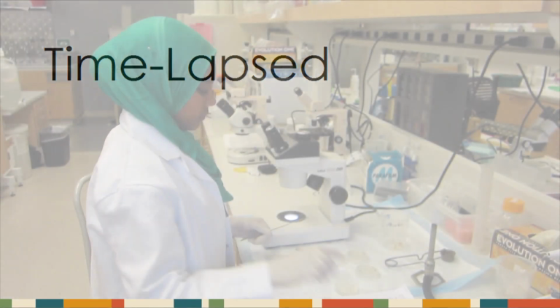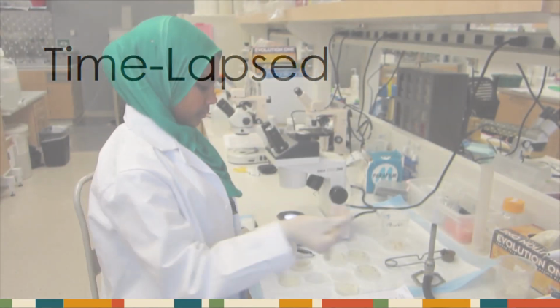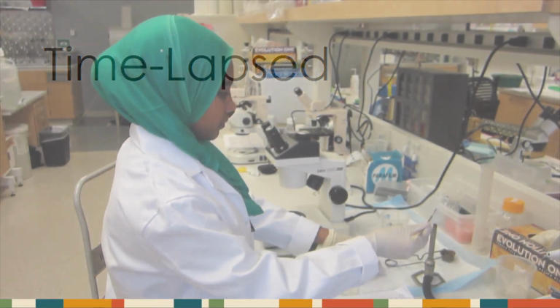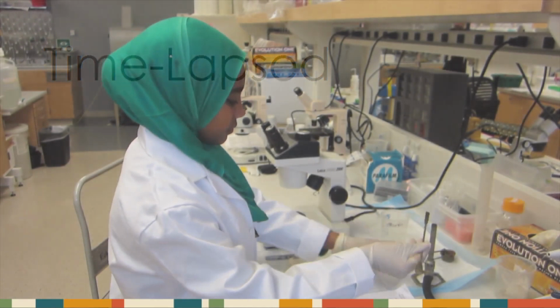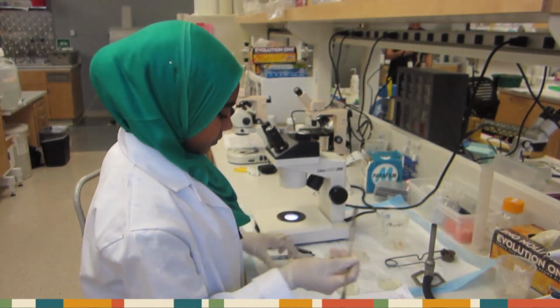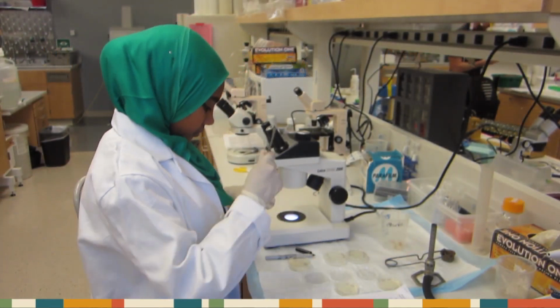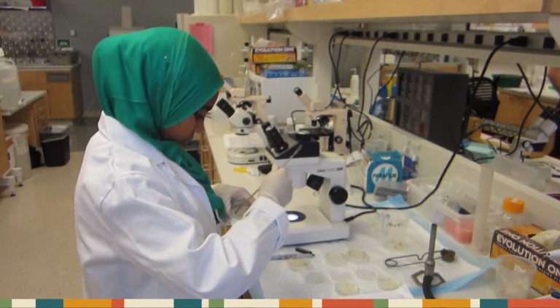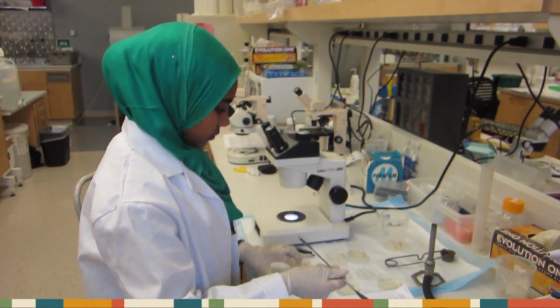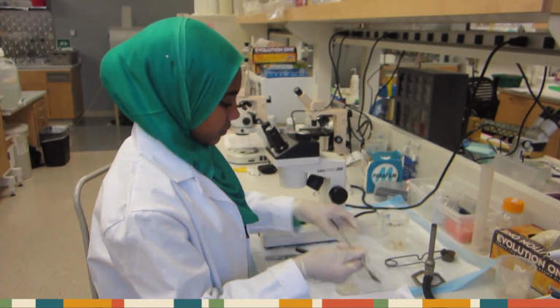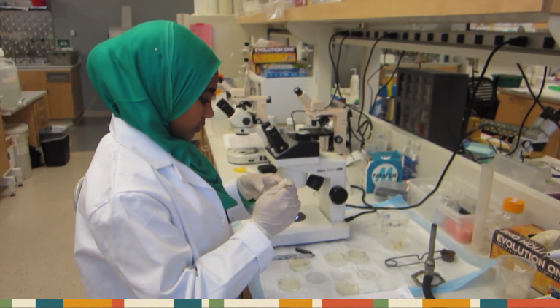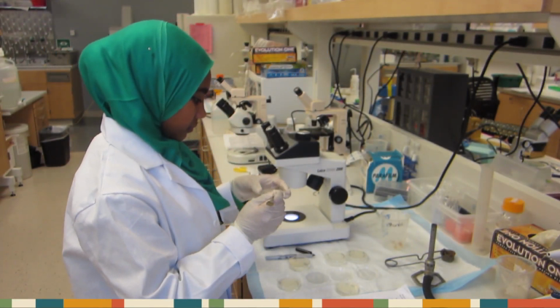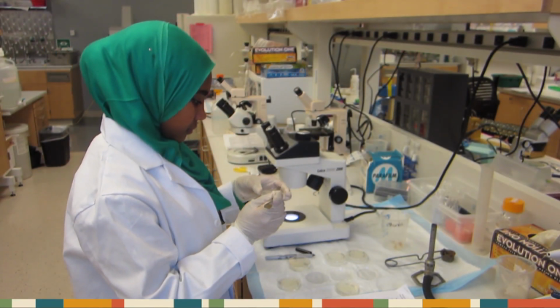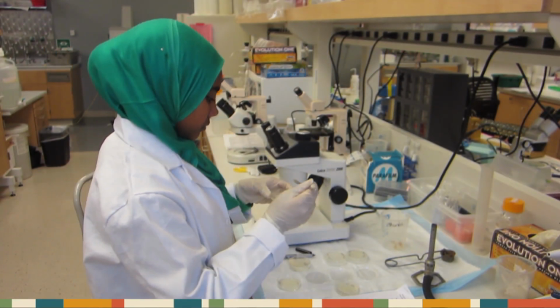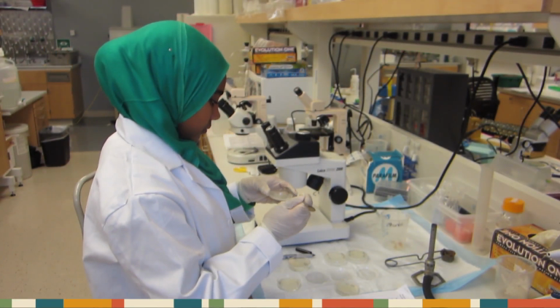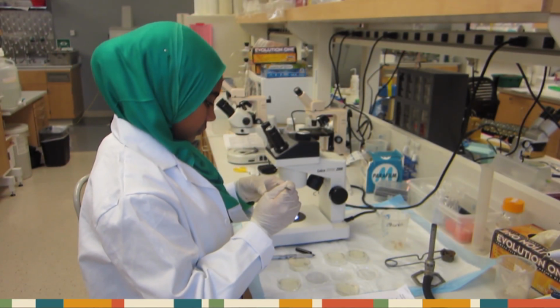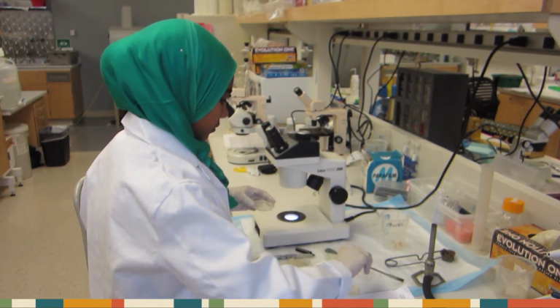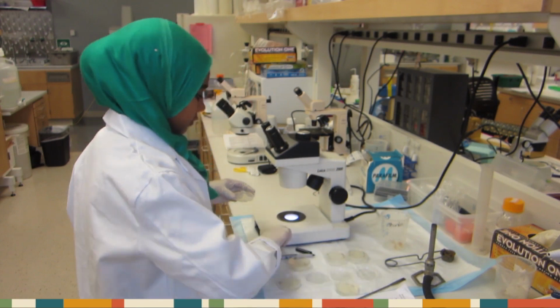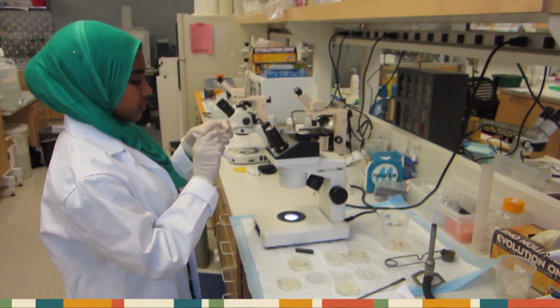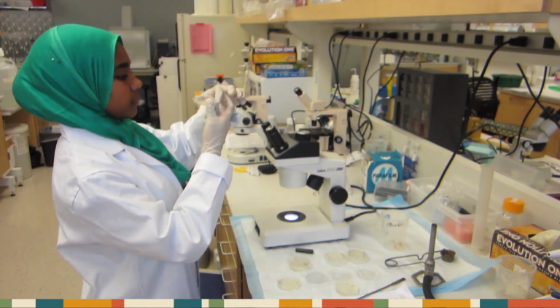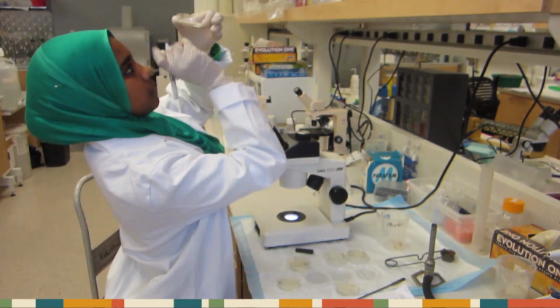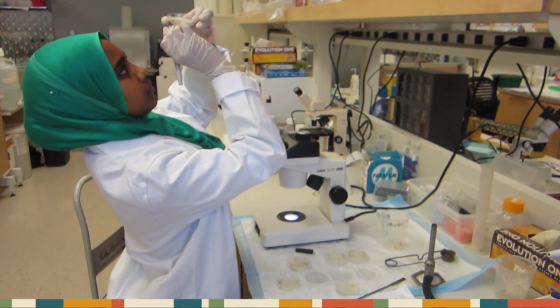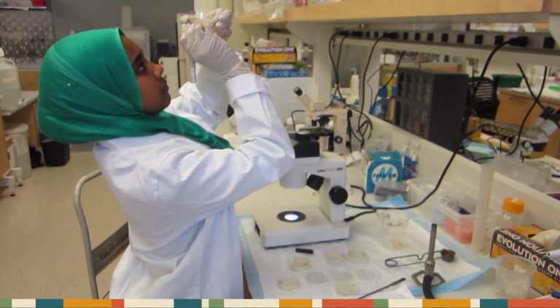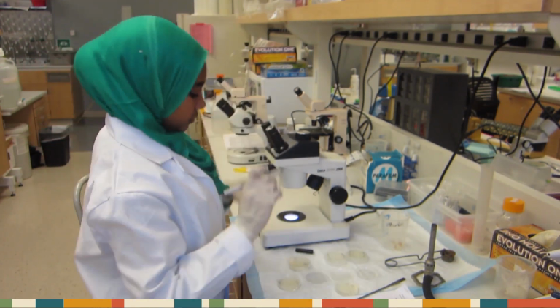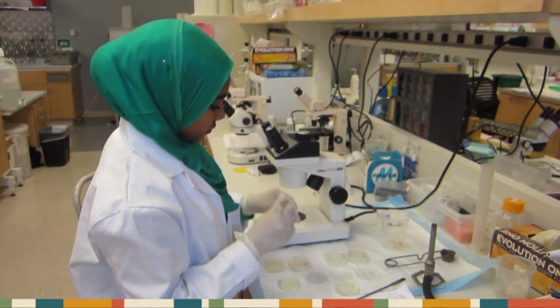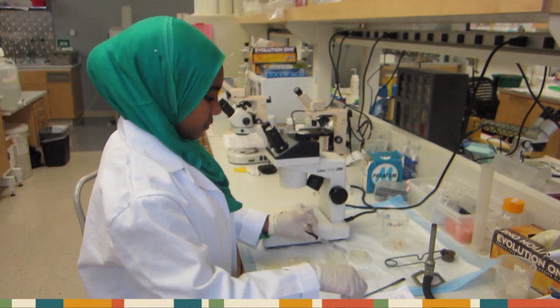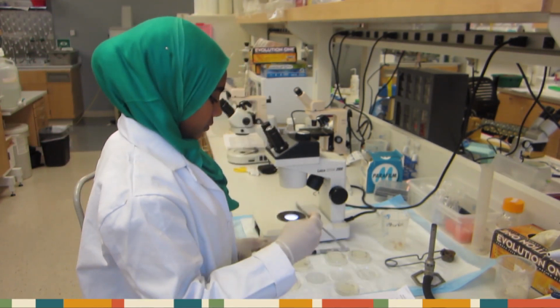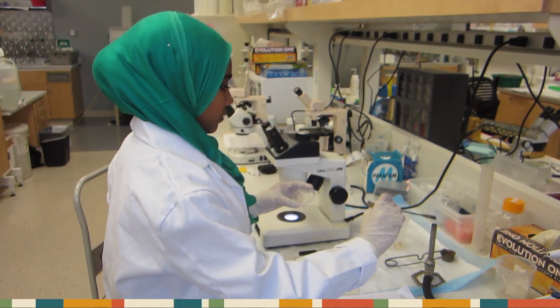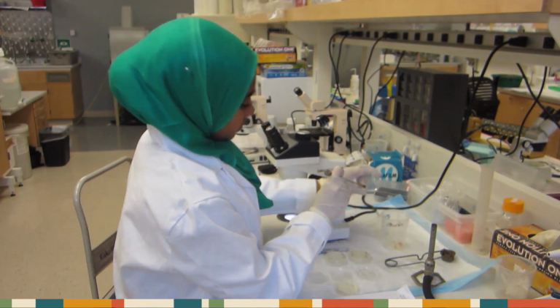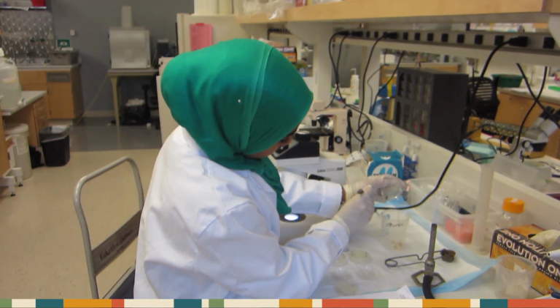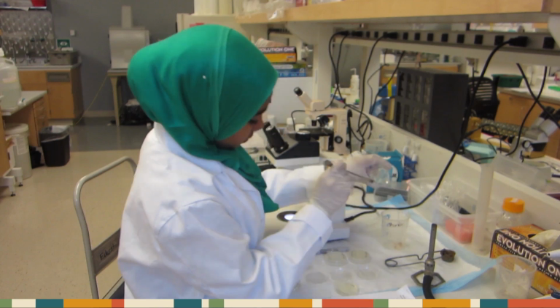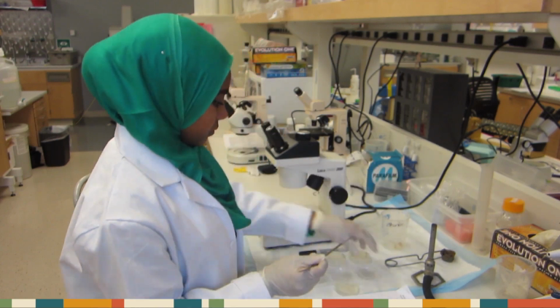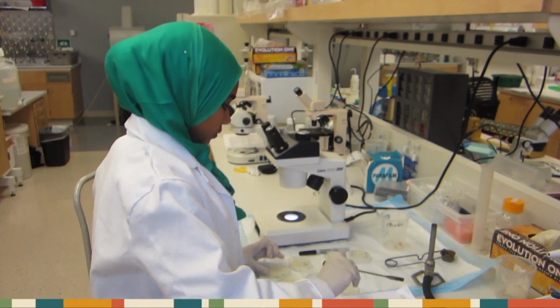After sterilizing your spatula, scoop up the second piece, and repeat the remaining steps for your high-salt plate. Remember to cover all your plates as soon as possible in order to minimize contamination.